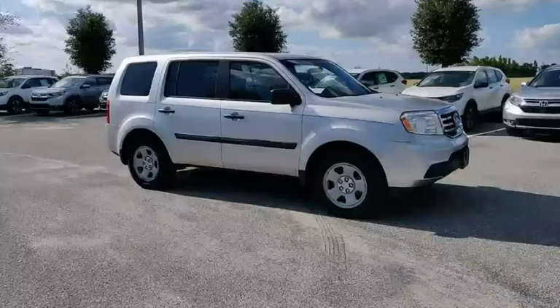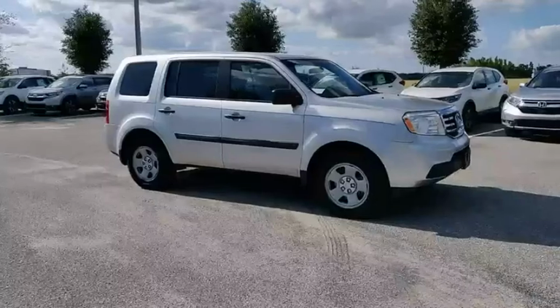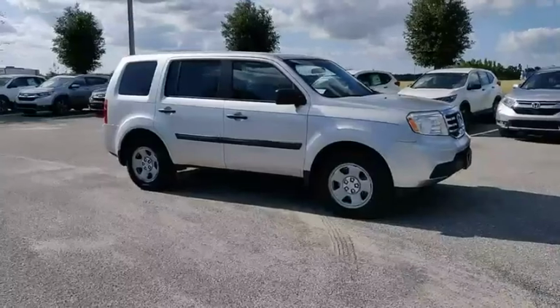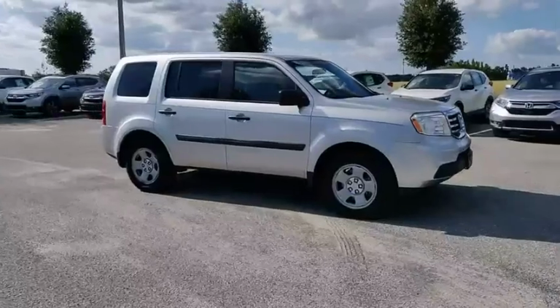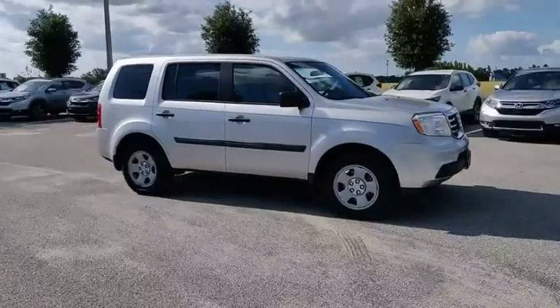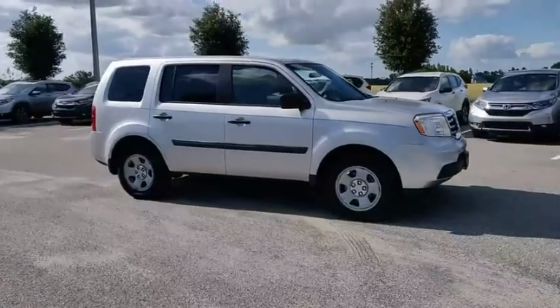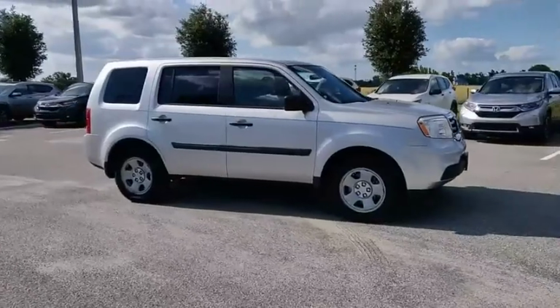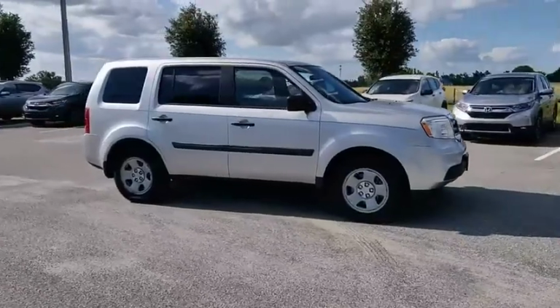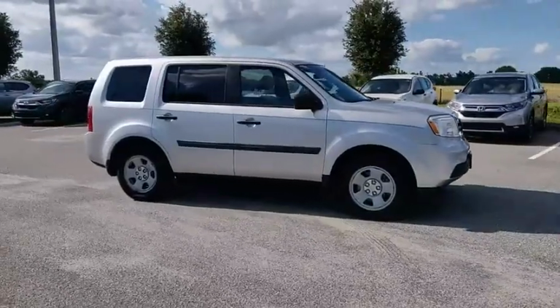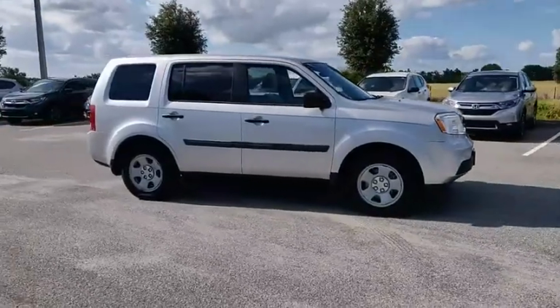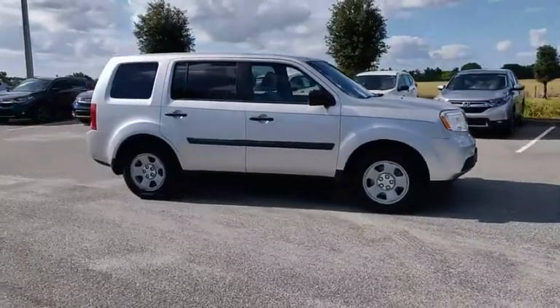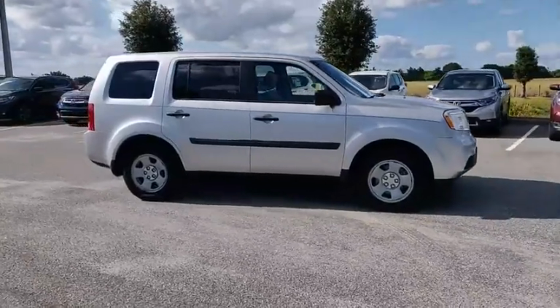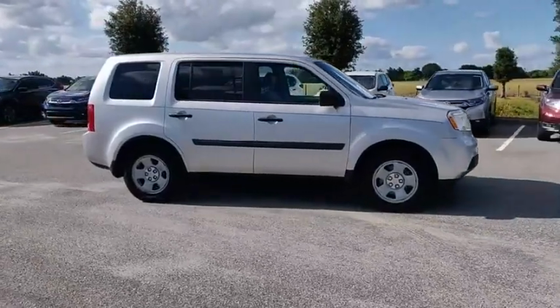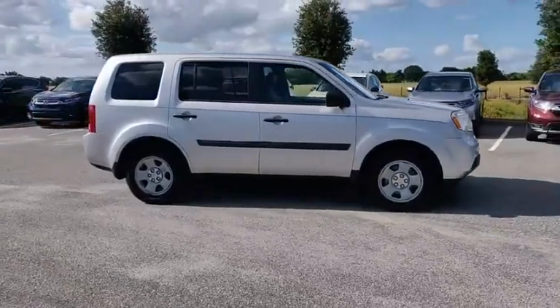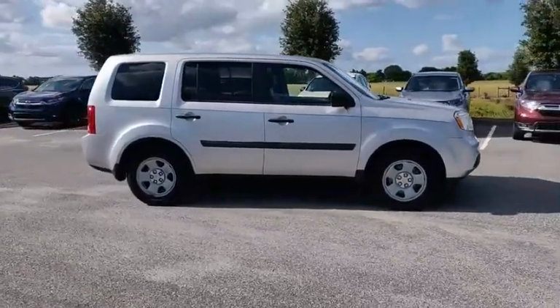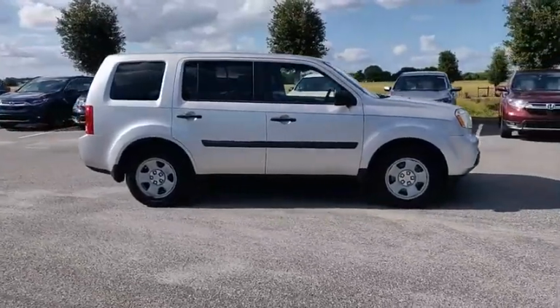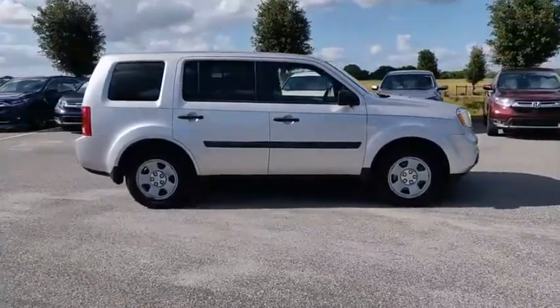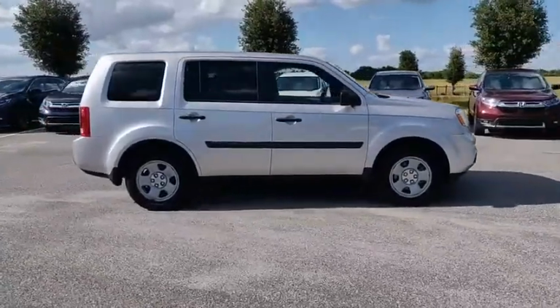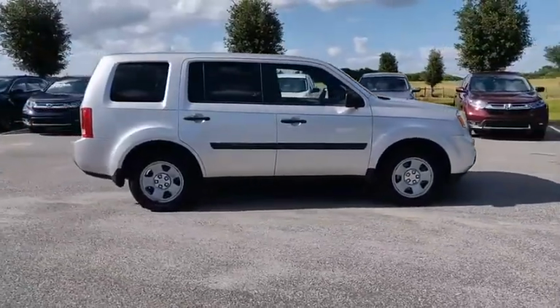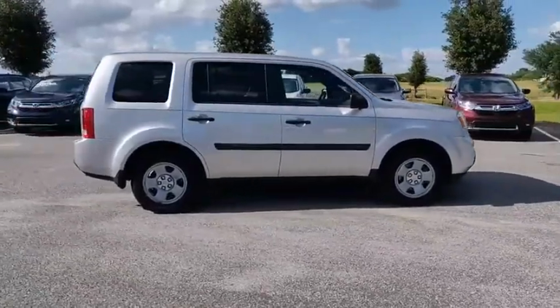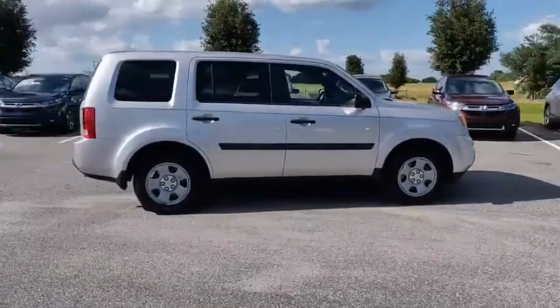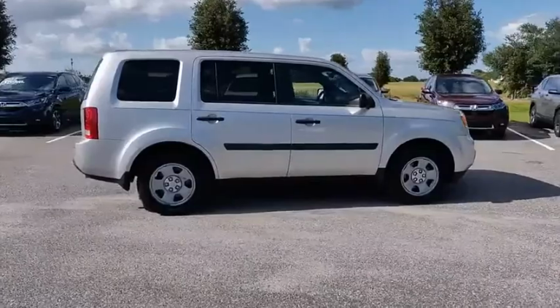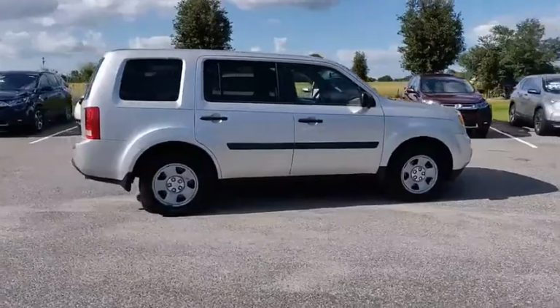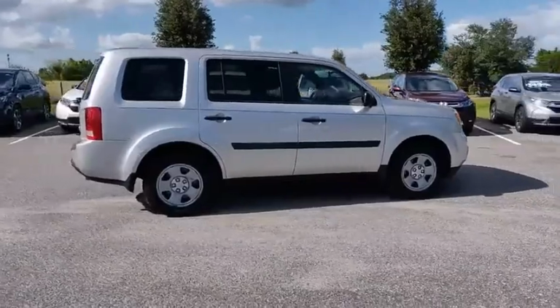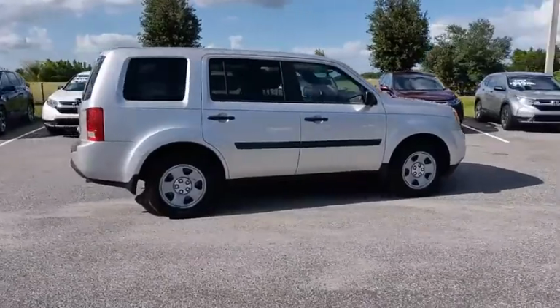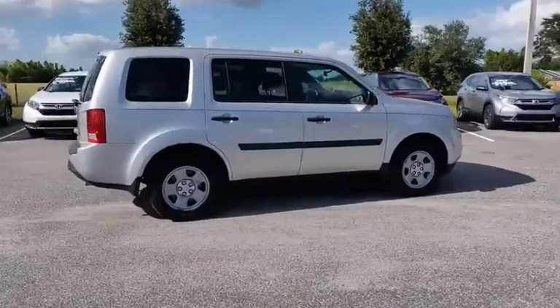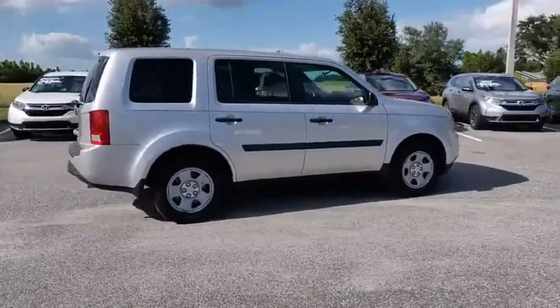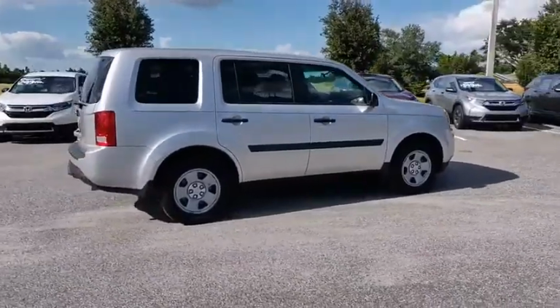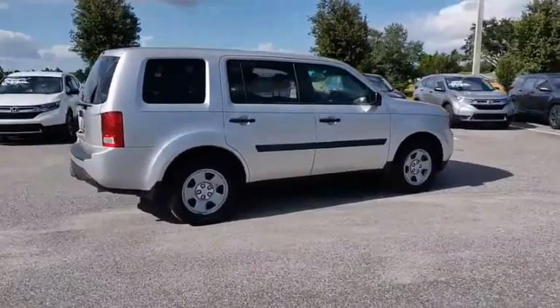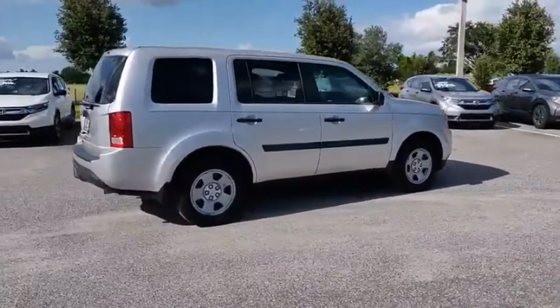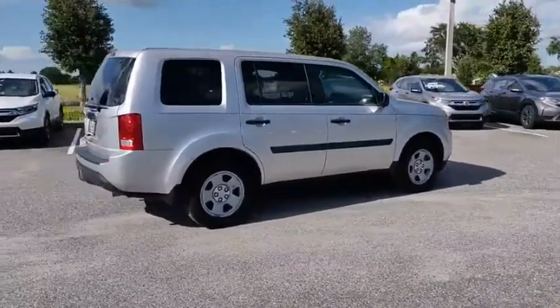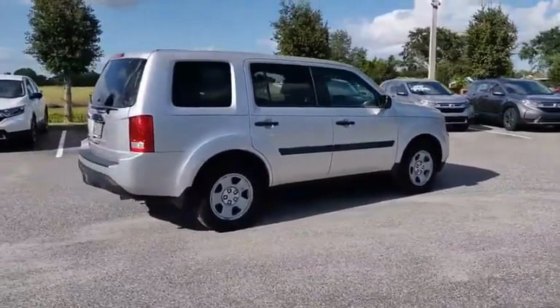Come test drive the 2015 Pilot. Optimal utility. Indulgent interior. Powerful performer.